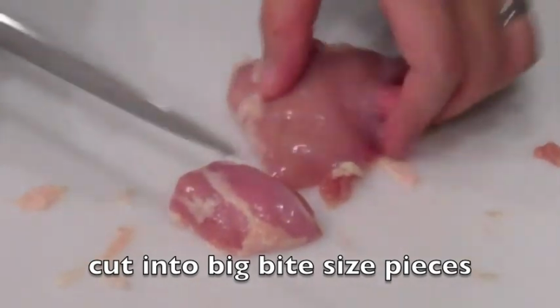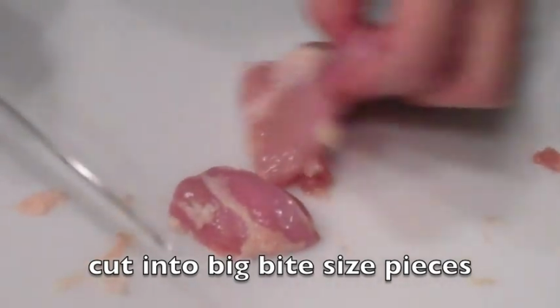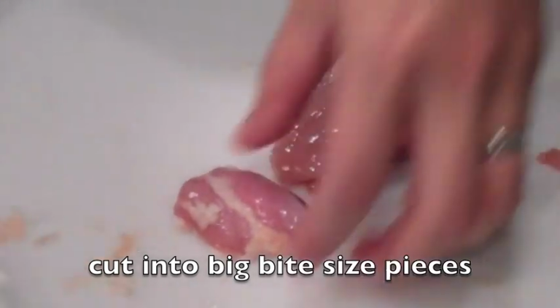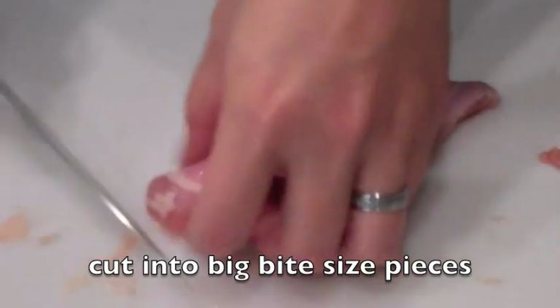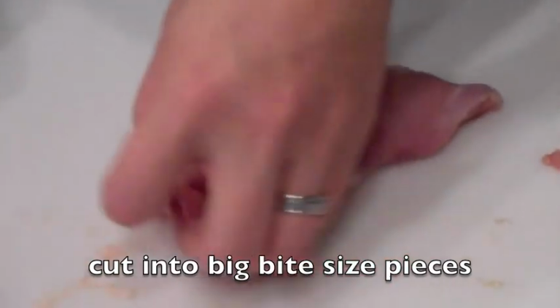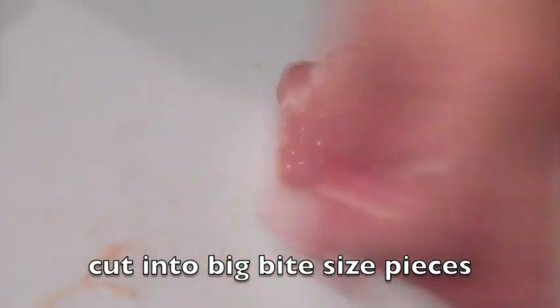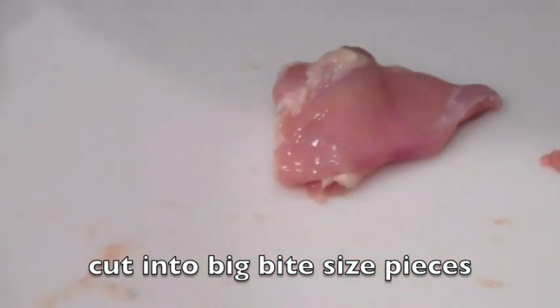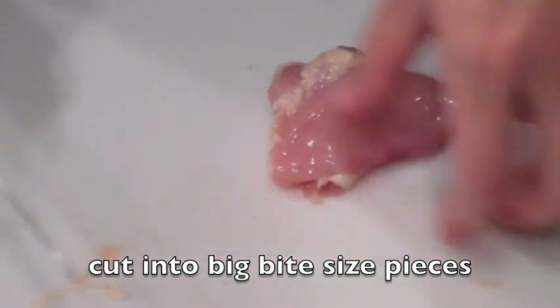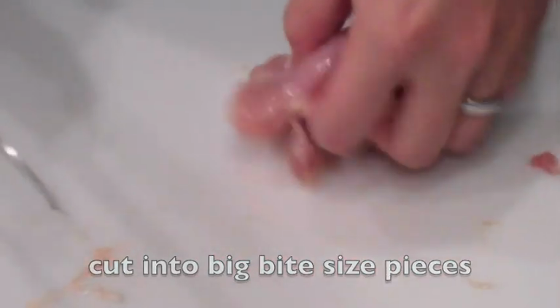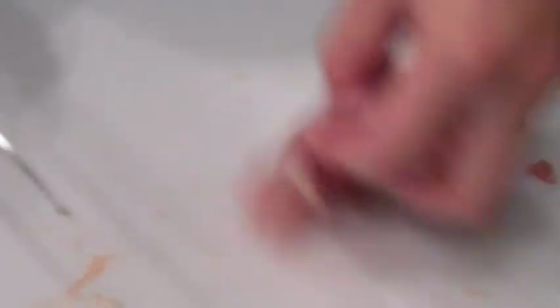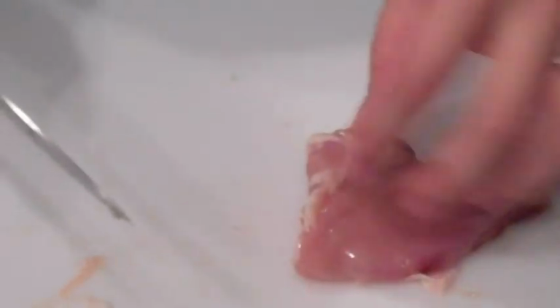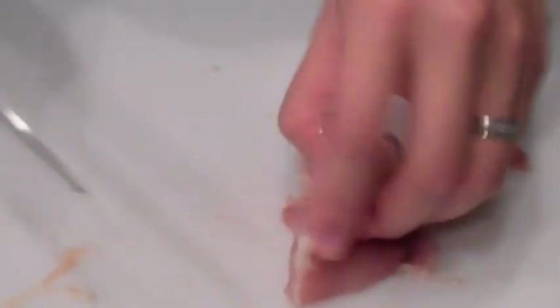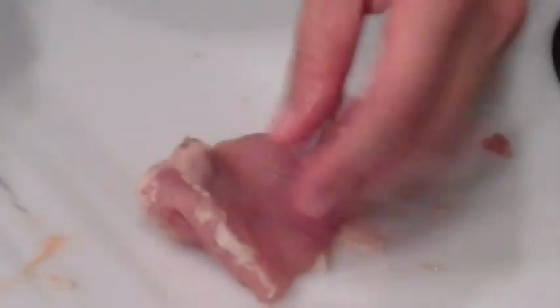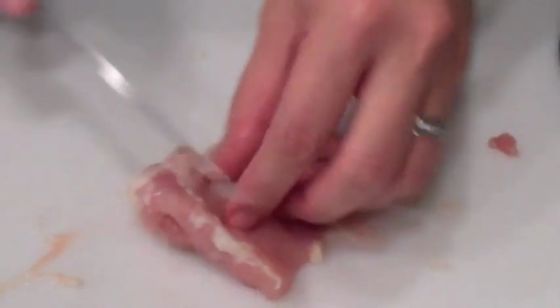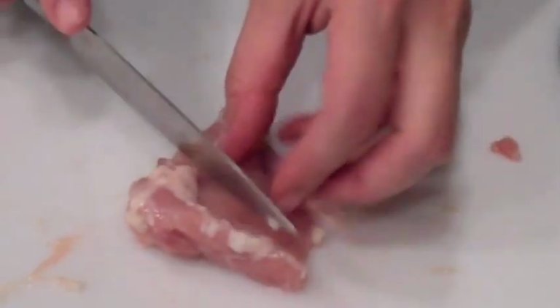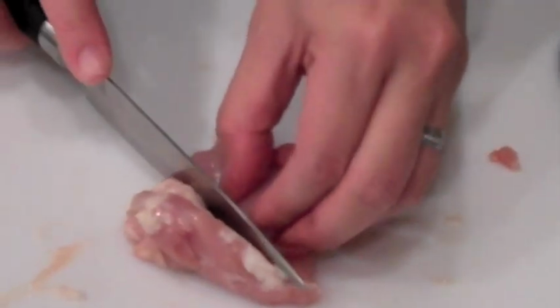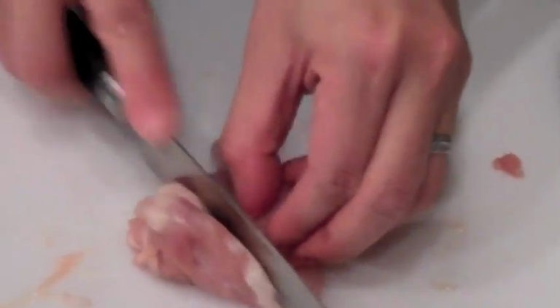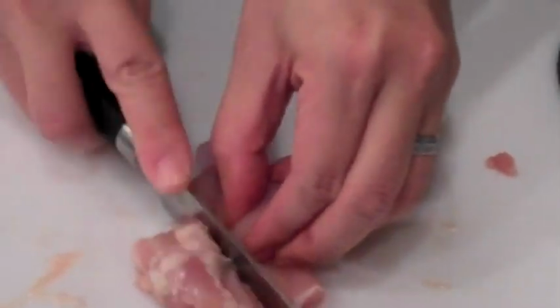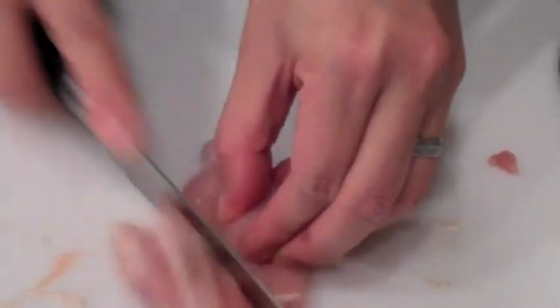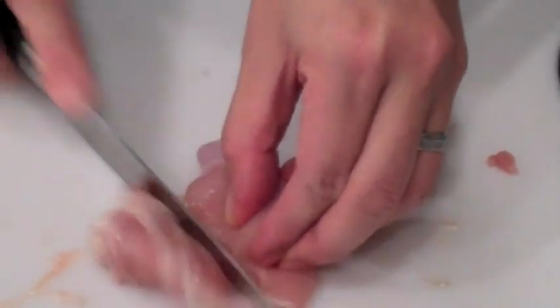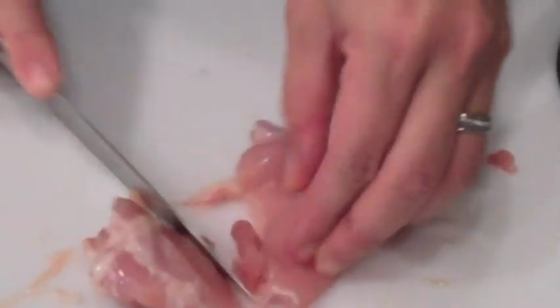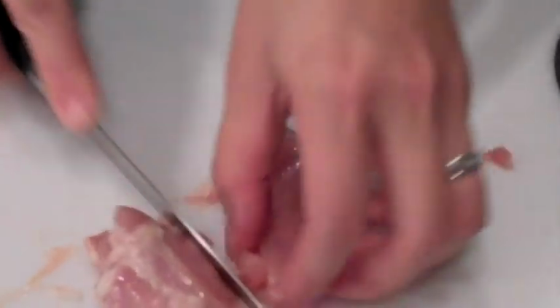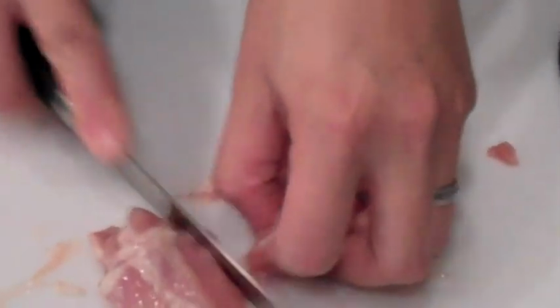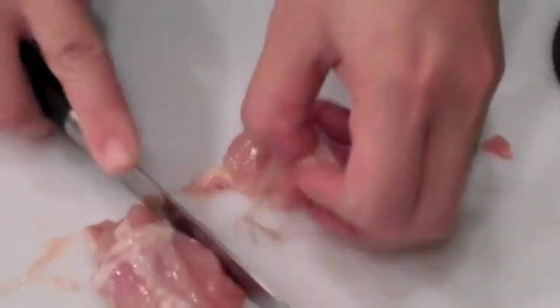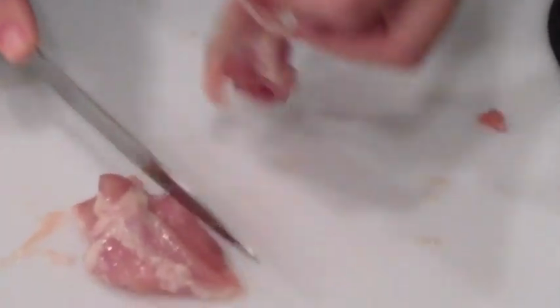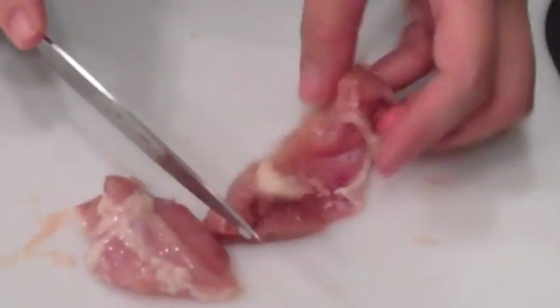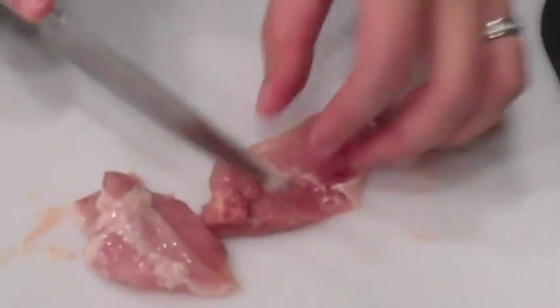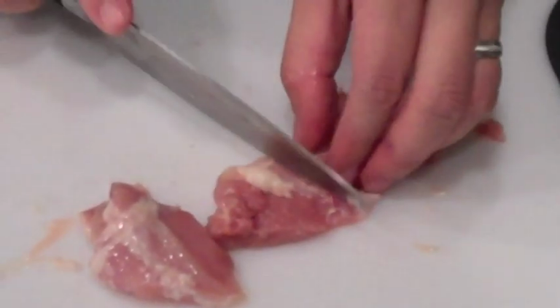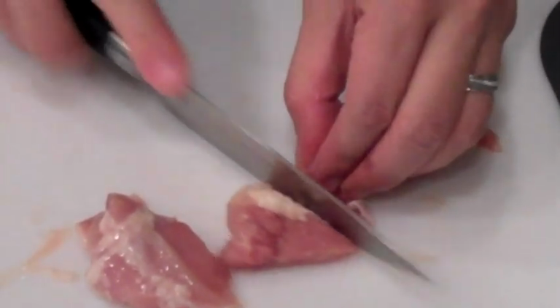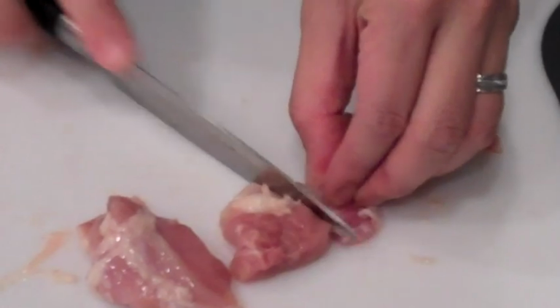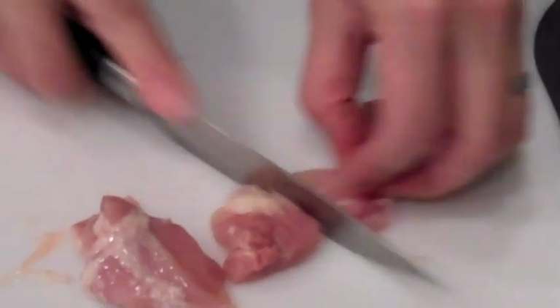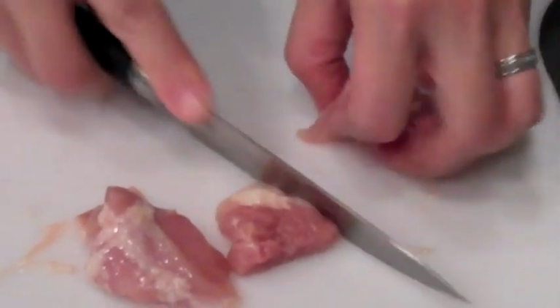You could also use chicken thigh with bones. When you use protein with bones, you're going to have to cook it for a longer period of time than the ones that are without the bones.